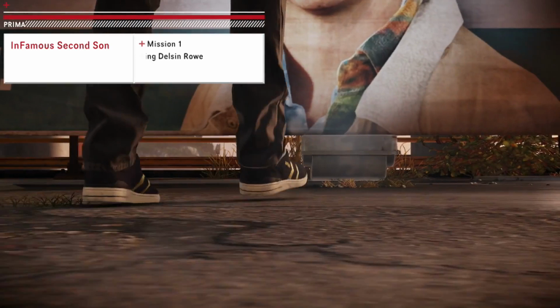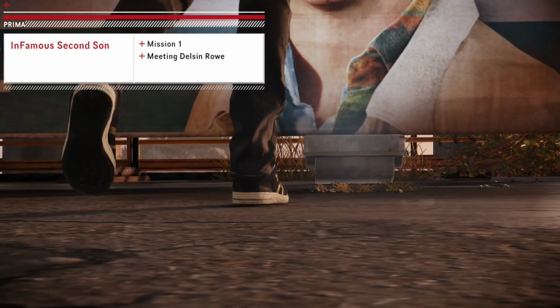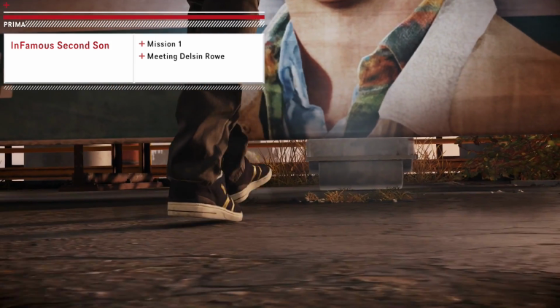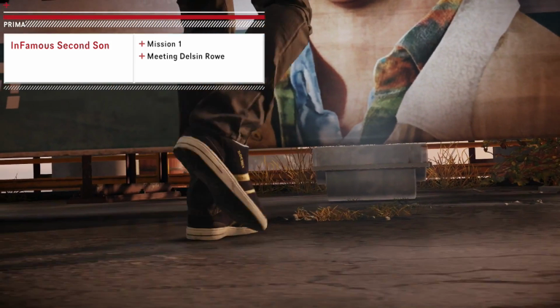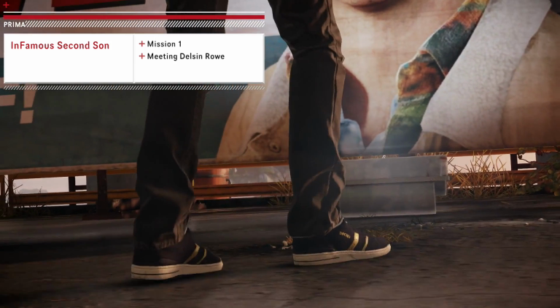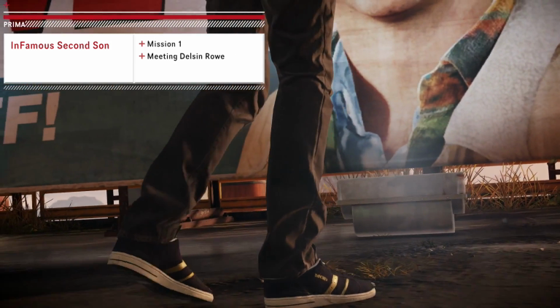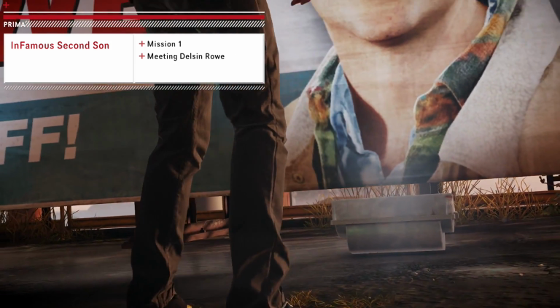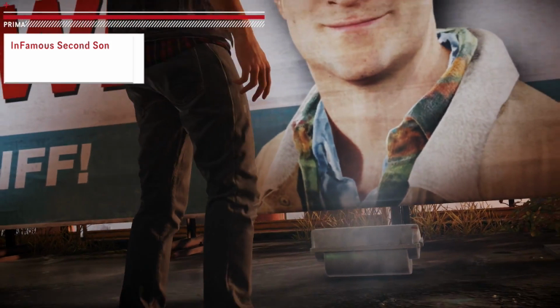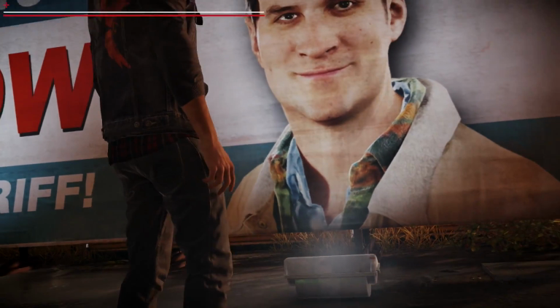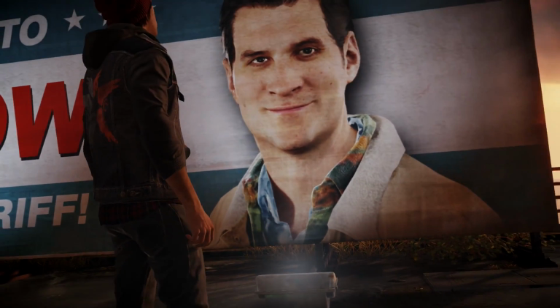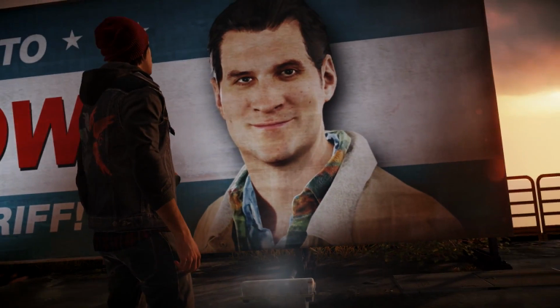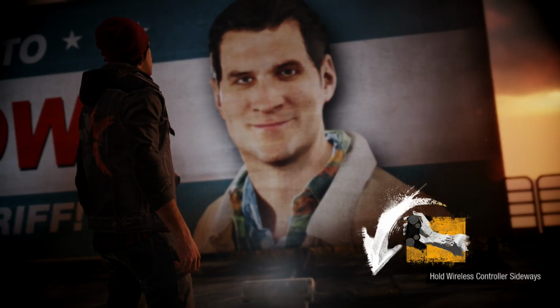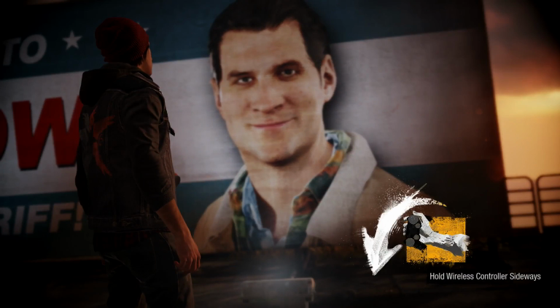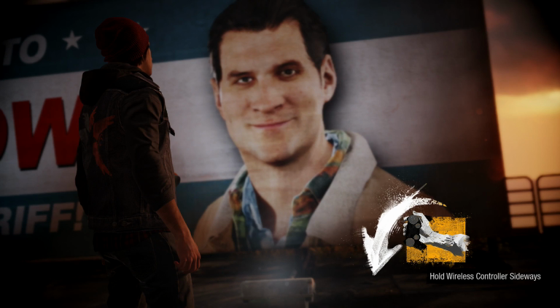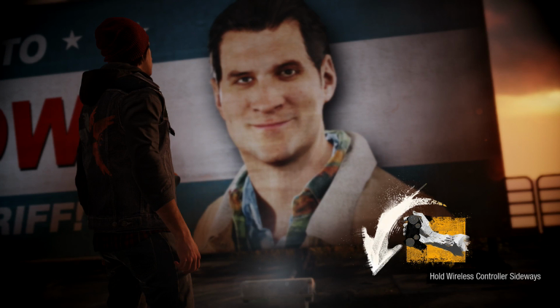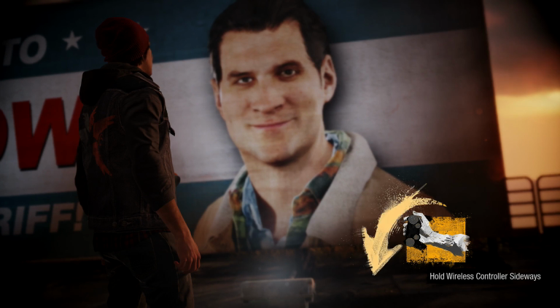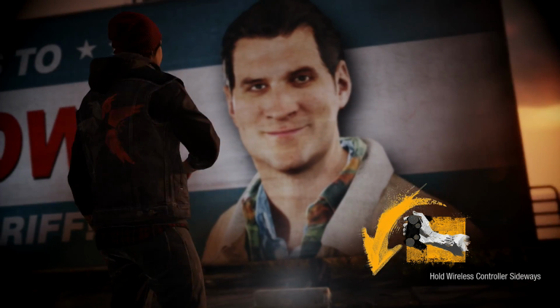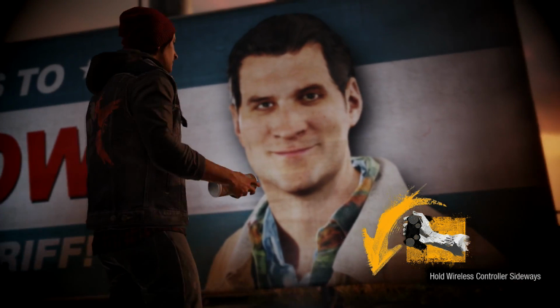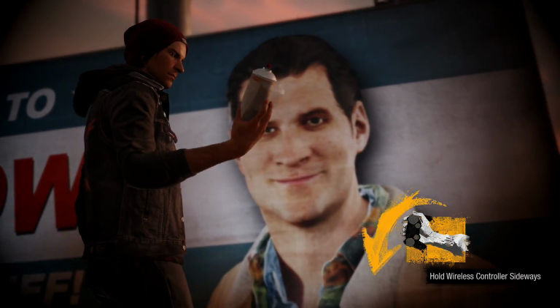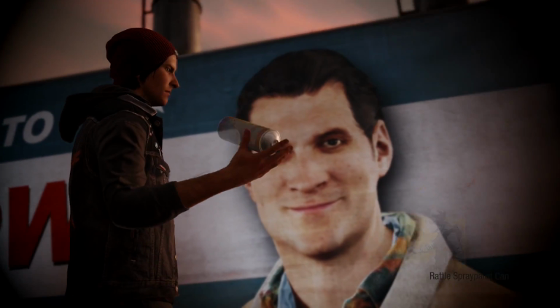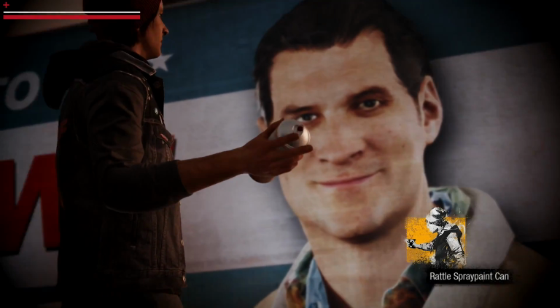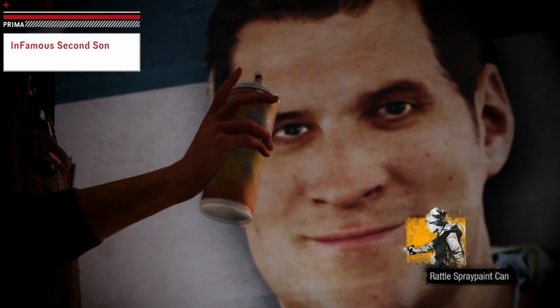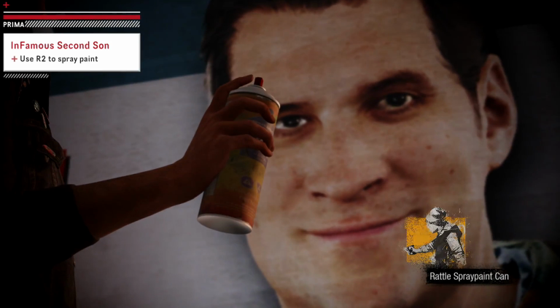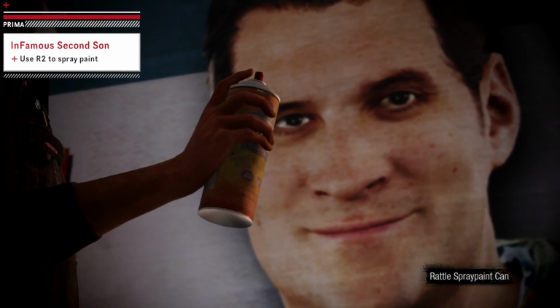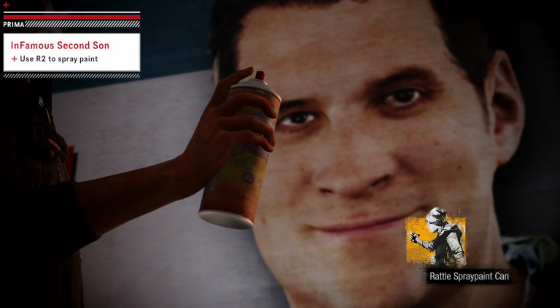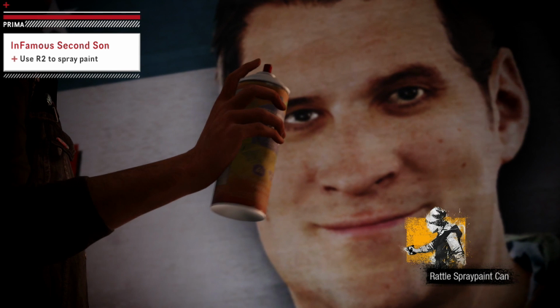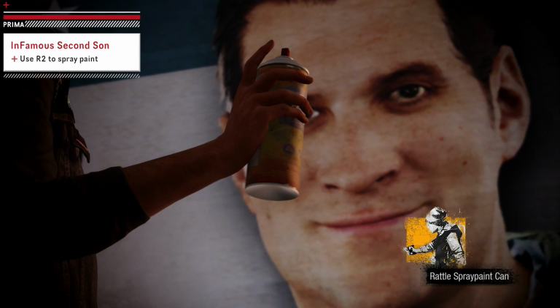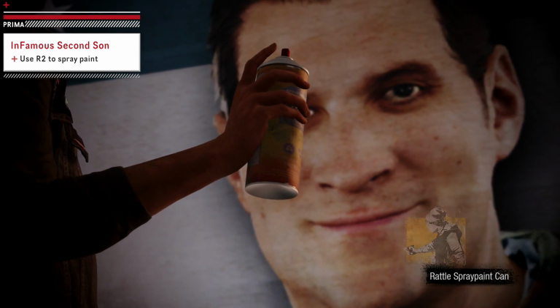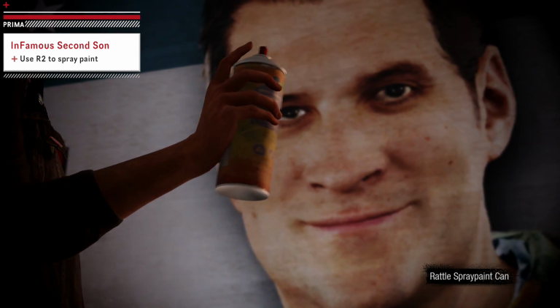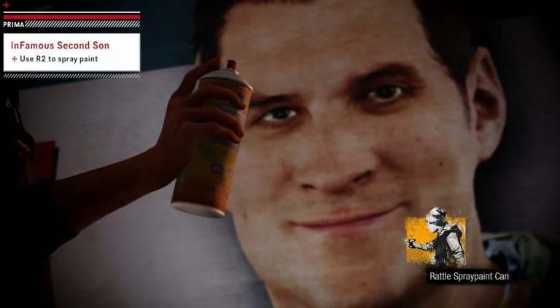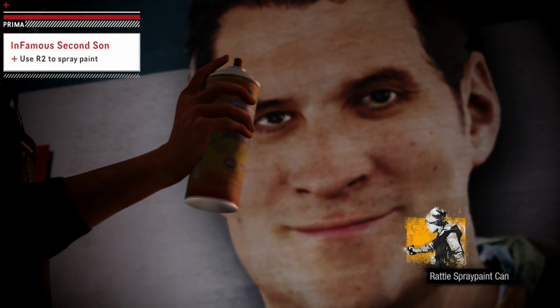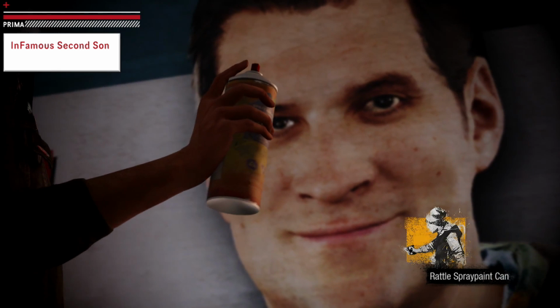Welcome to the Prima Games walkthrough of Infamous Second Son. Your first interactive challenge in the game will be to graffiti a billboard with the main character Delsin.